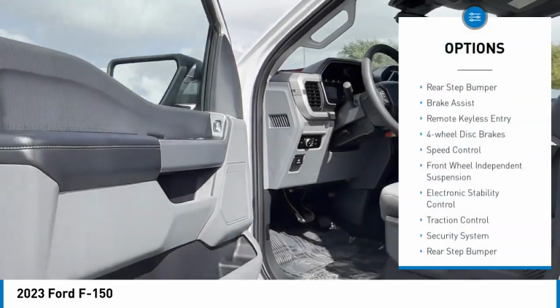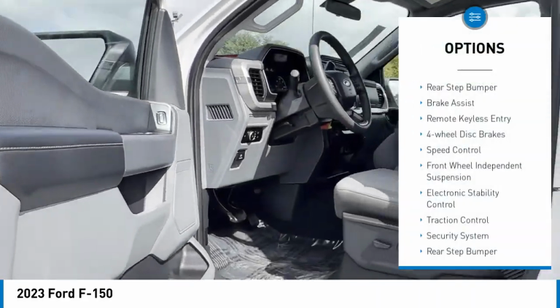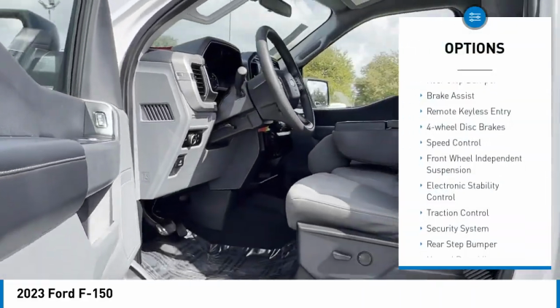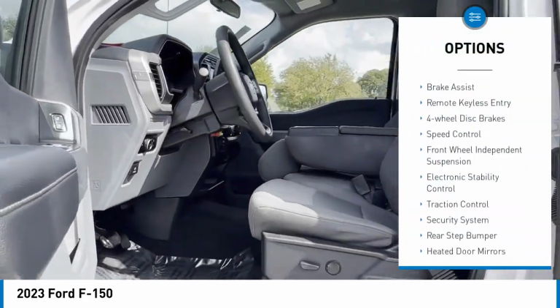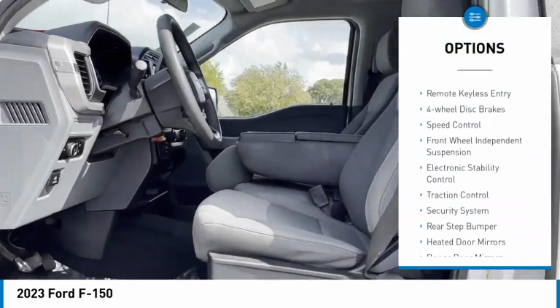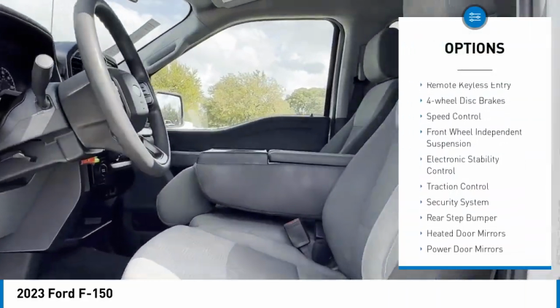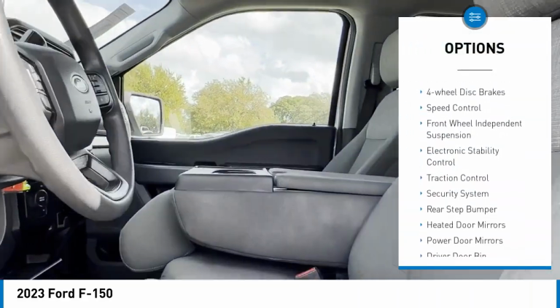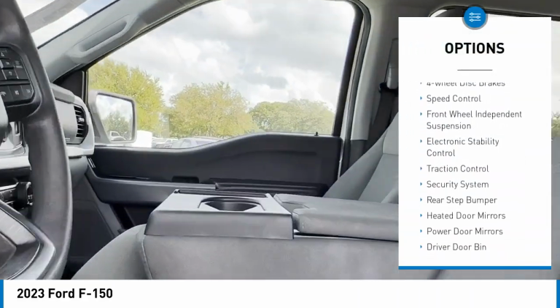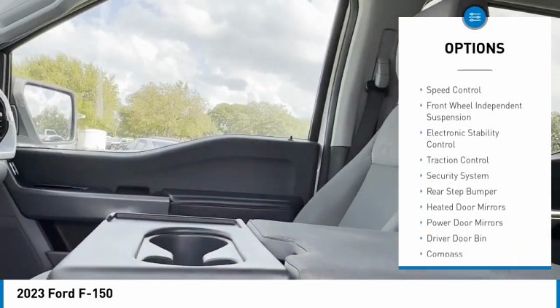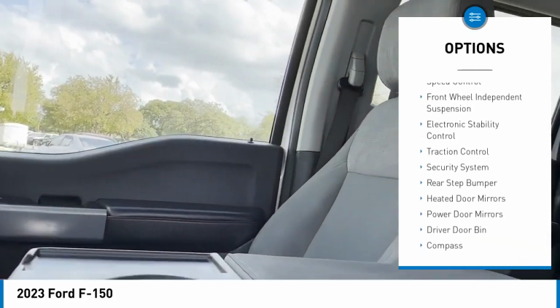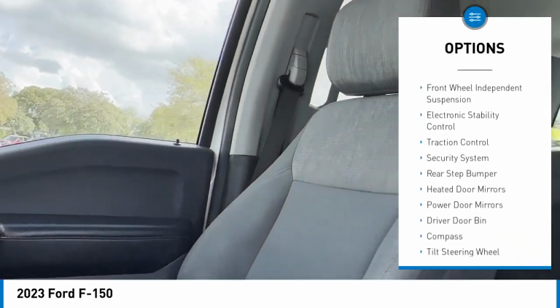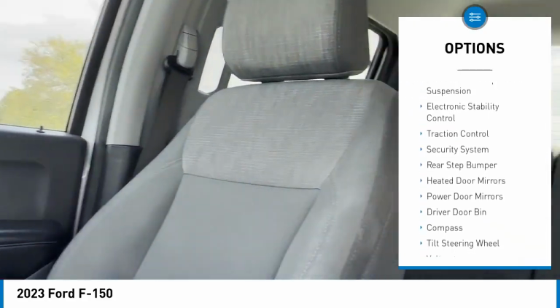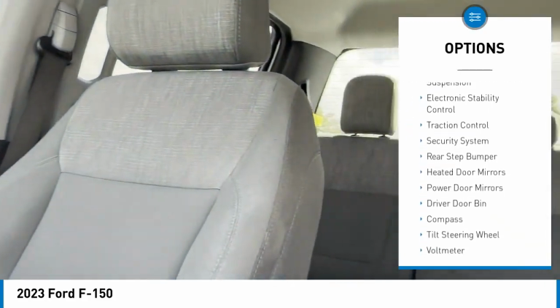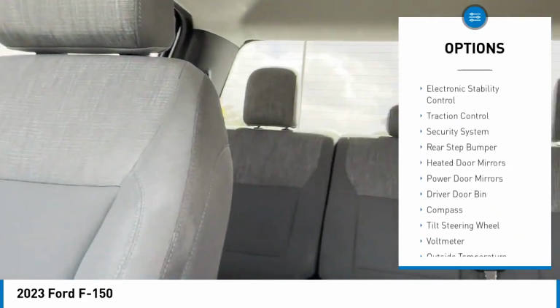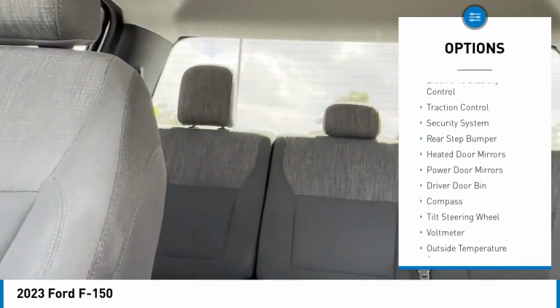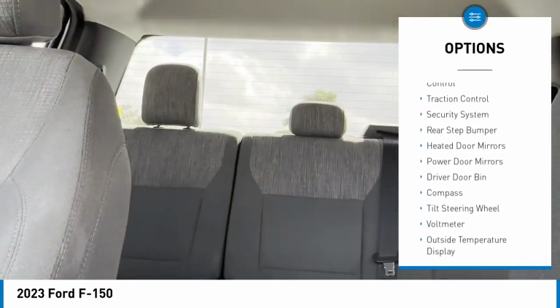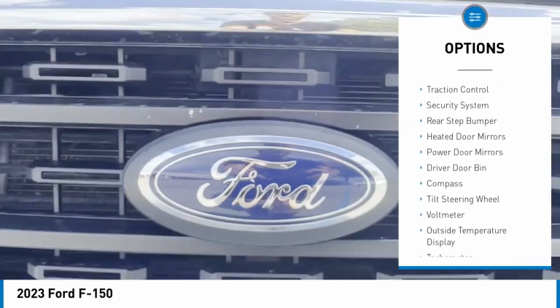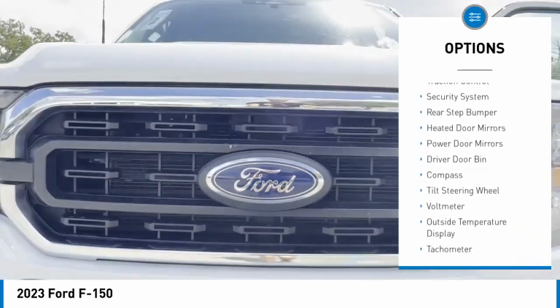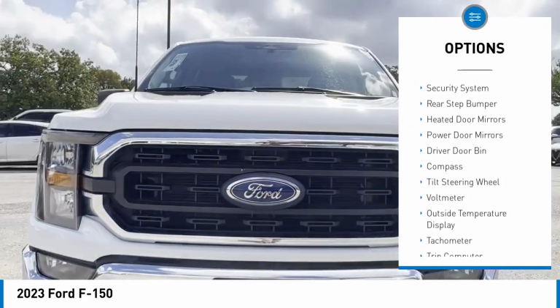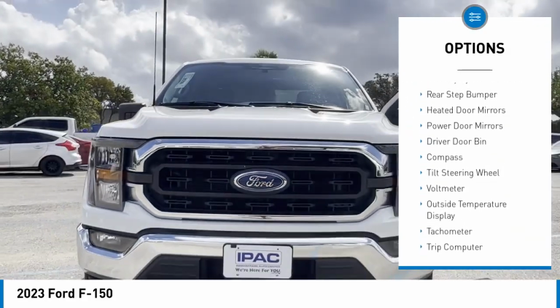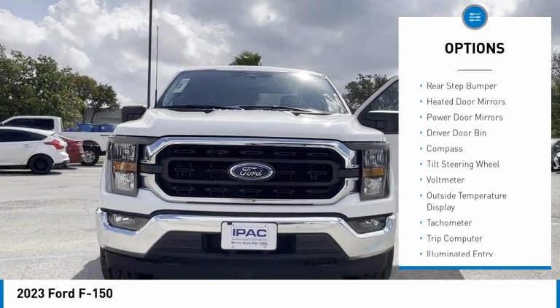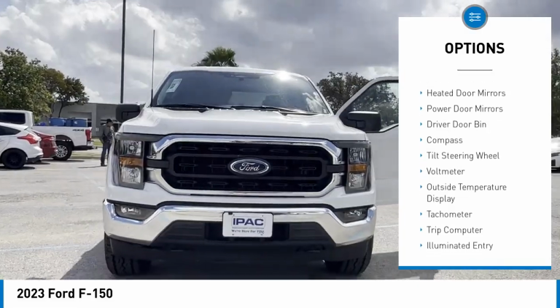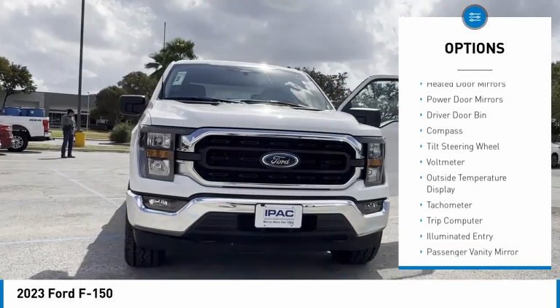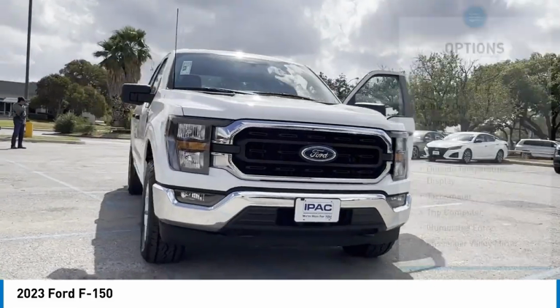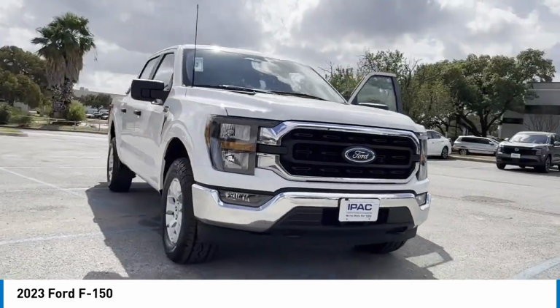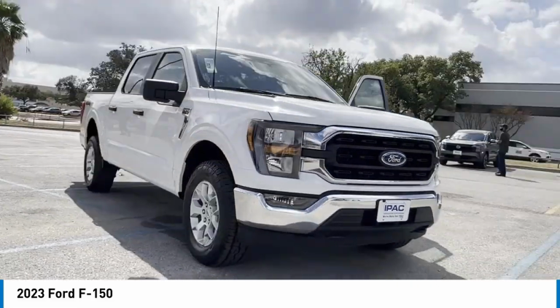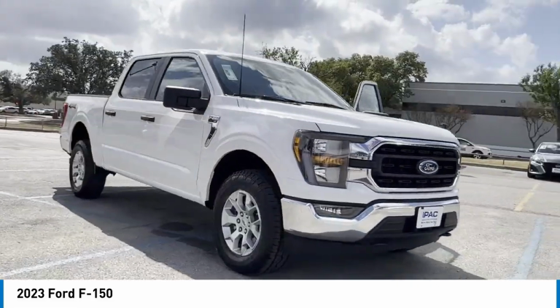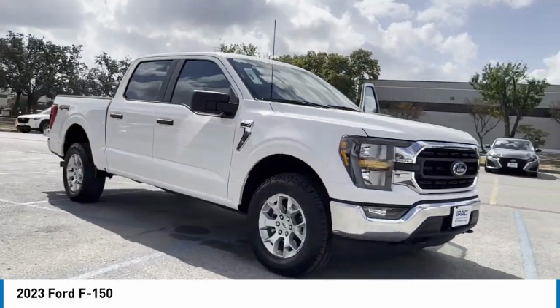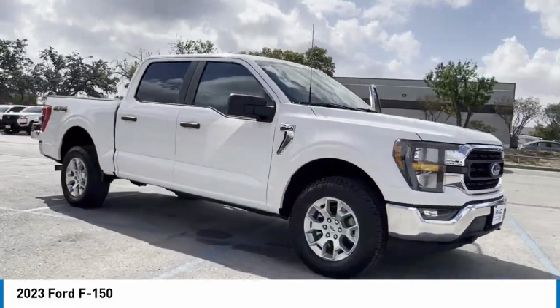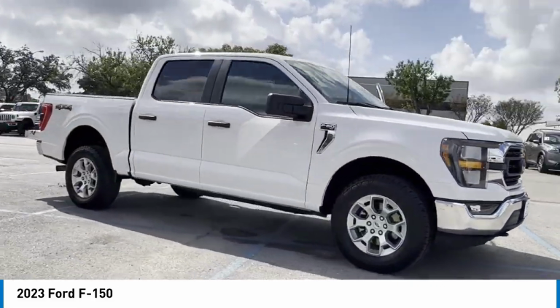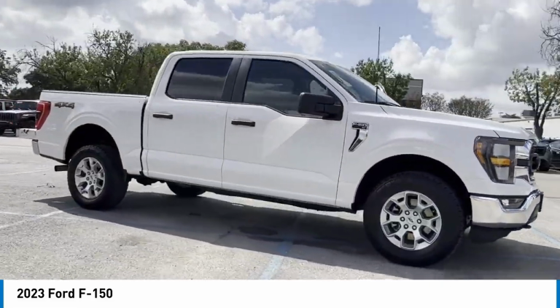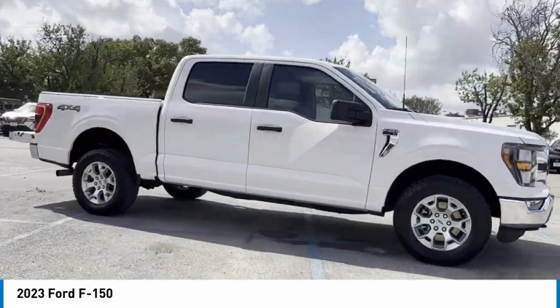Rear step bumper, brake assist, remote keyless entry, four-wheel disc brakes, speed control, front wheel independent suspension, electronic stability control, traction control, security system.